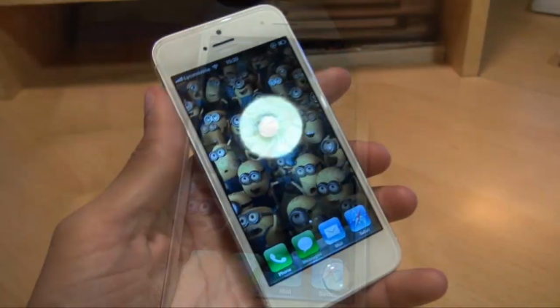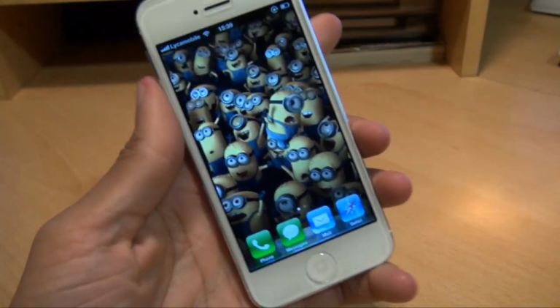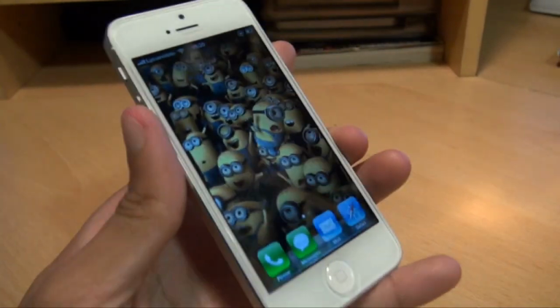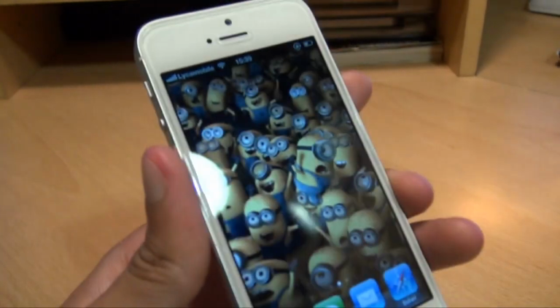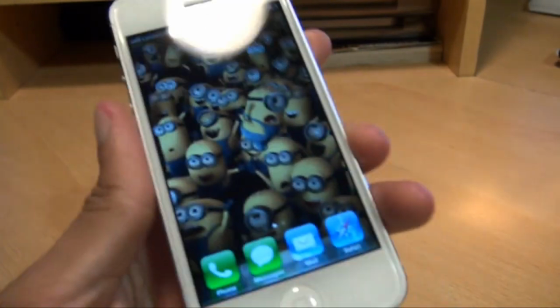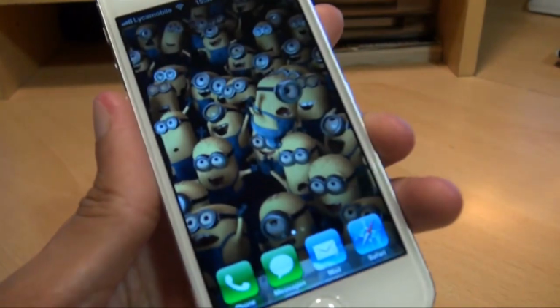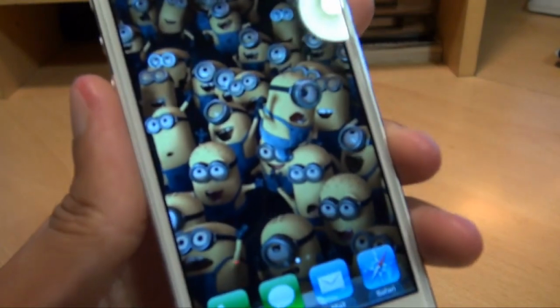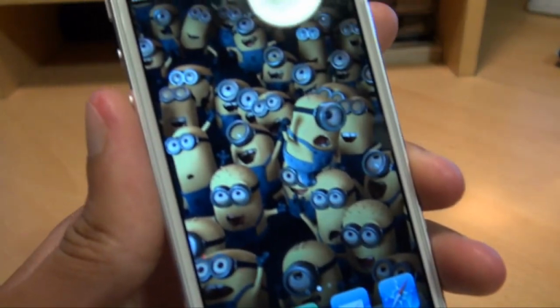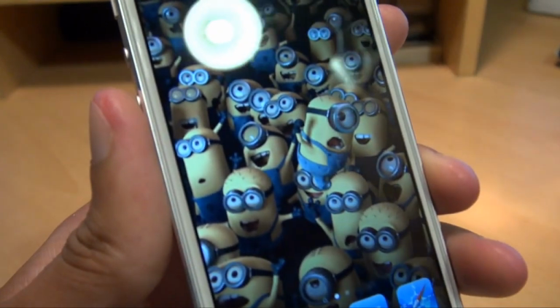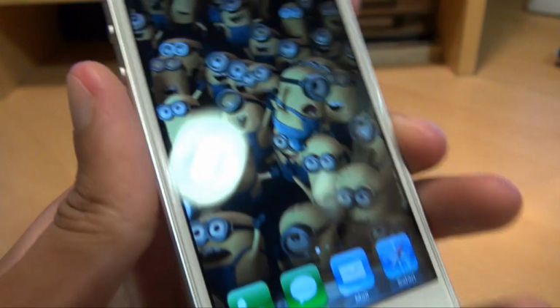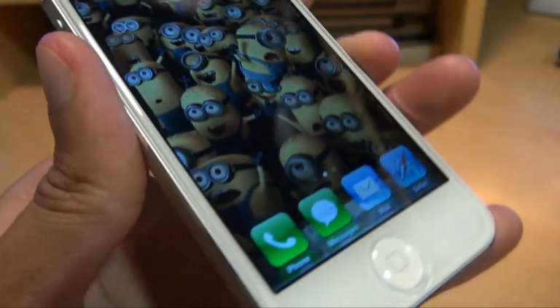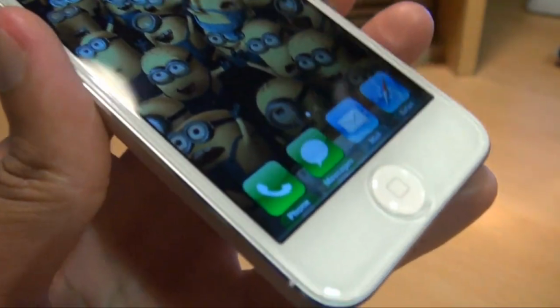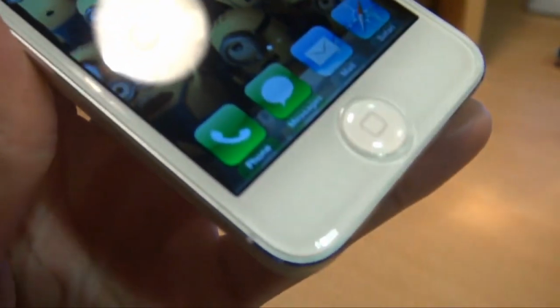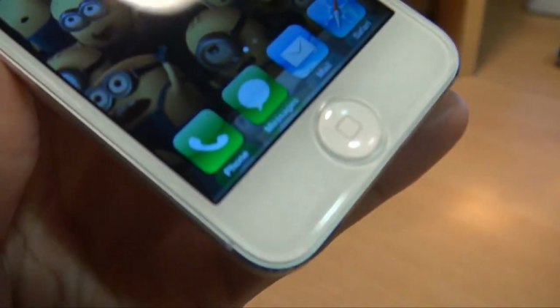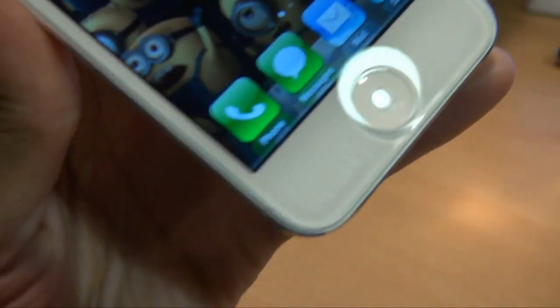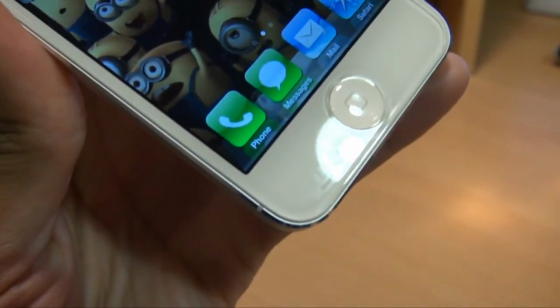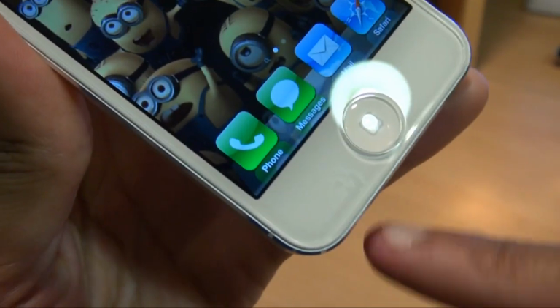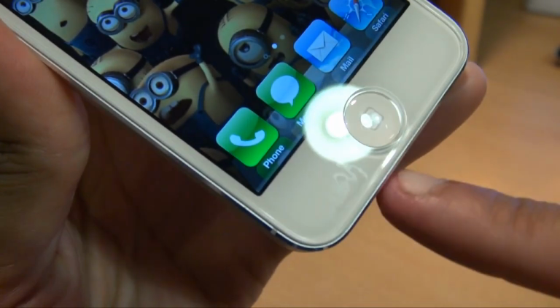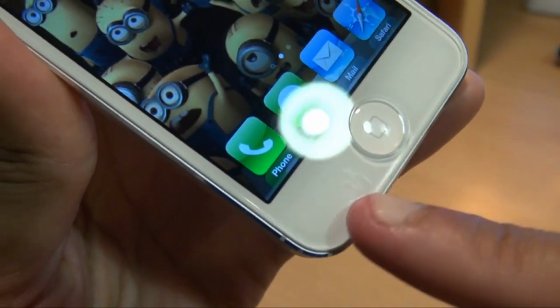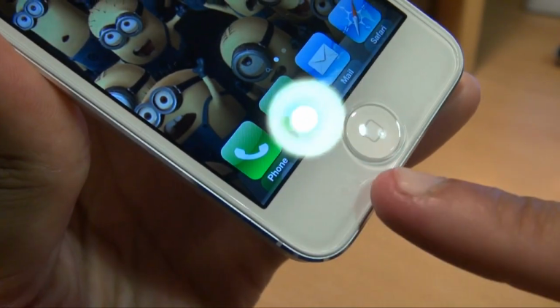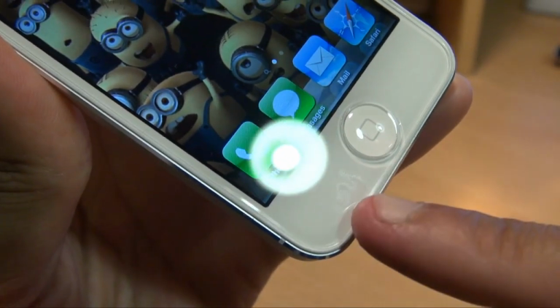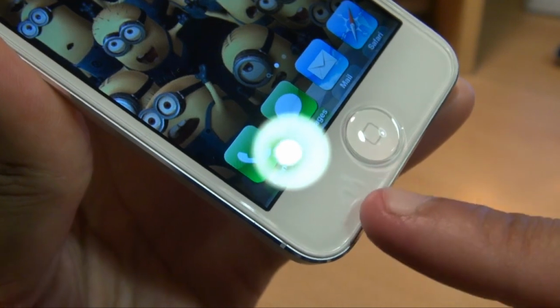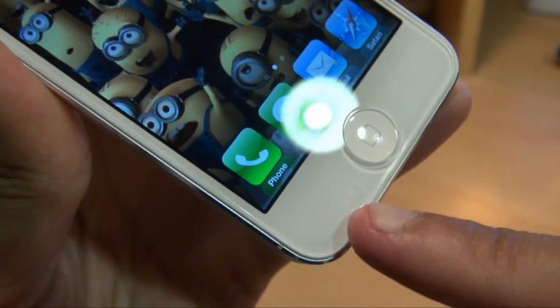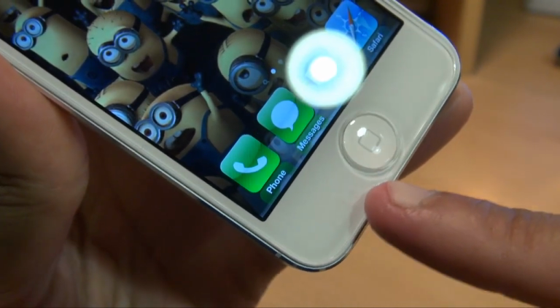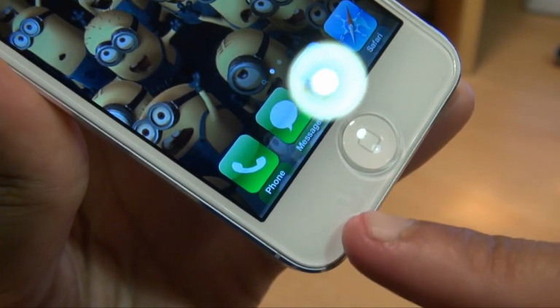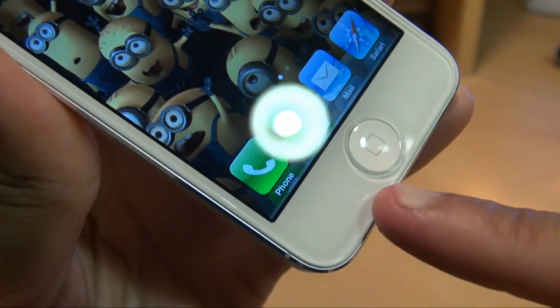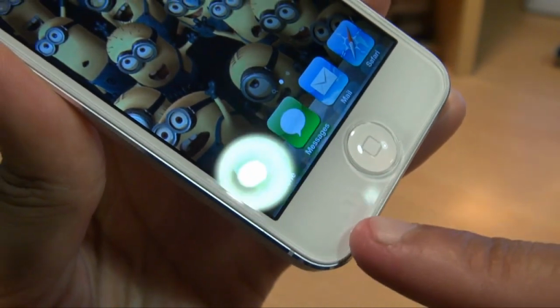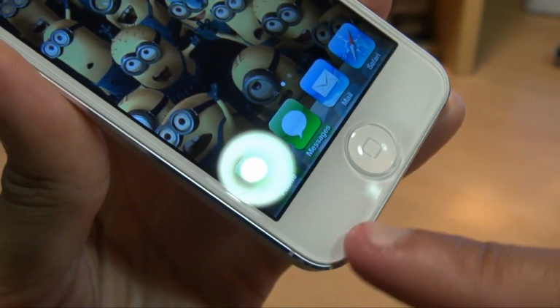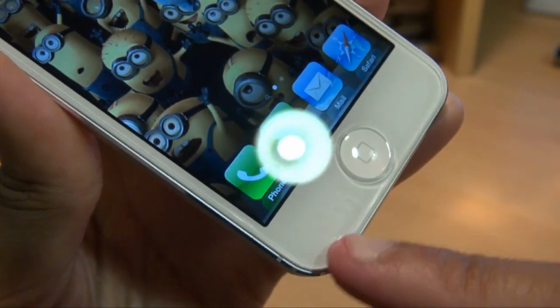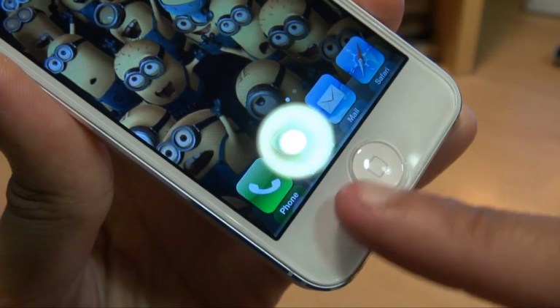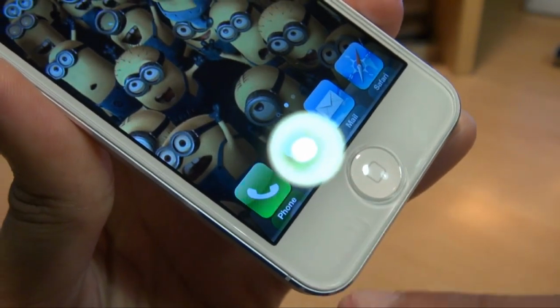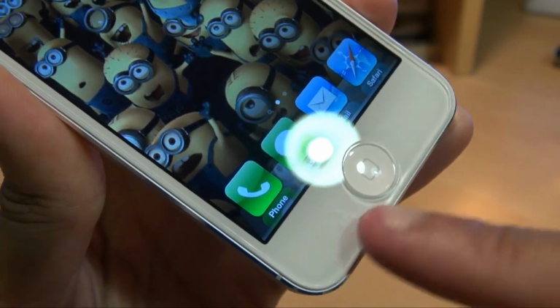I think that's gone on pretty well to be fair. I can't see any bubbles anywhere along the screen itself apart from this corner here. It looks like a little bit of condensation underneath it, but as you touch it it goes away.